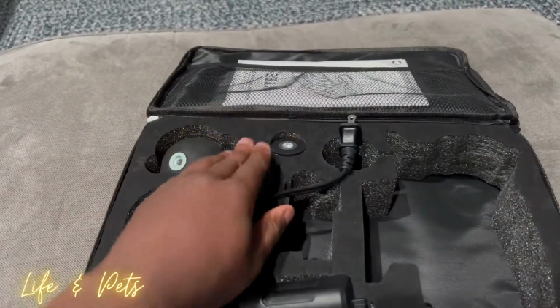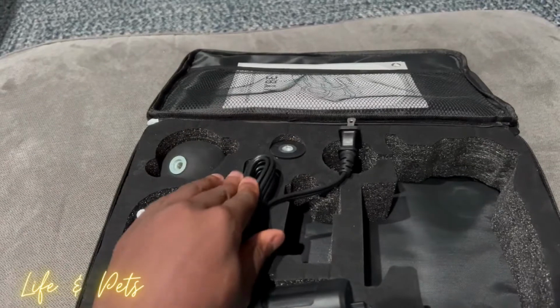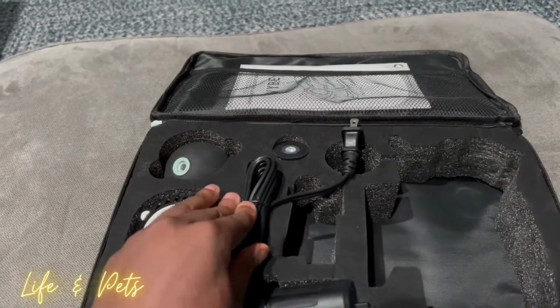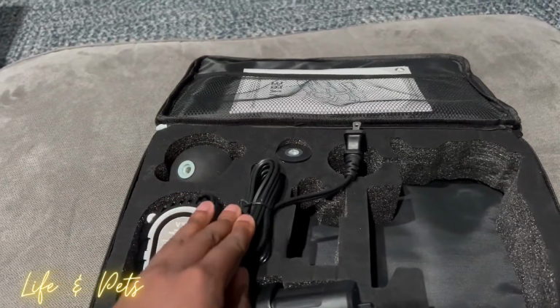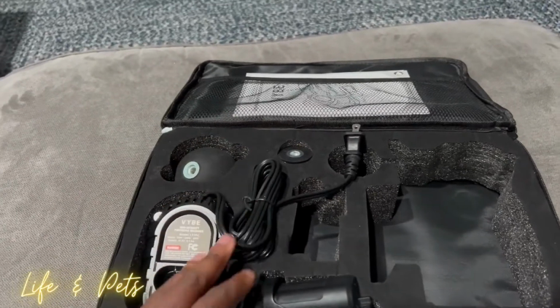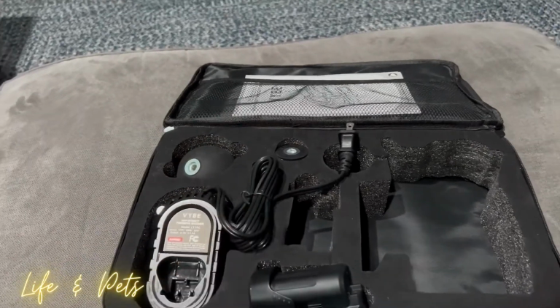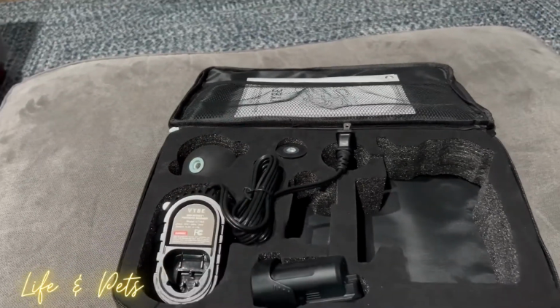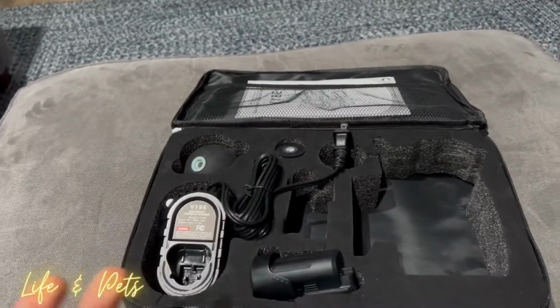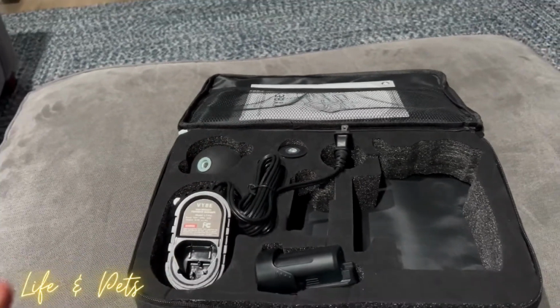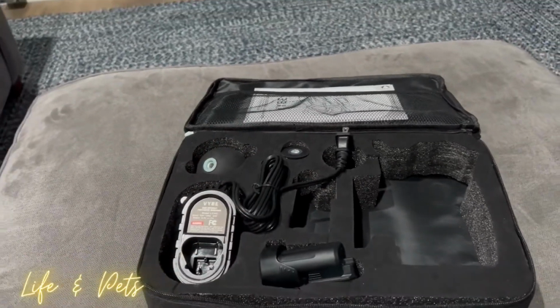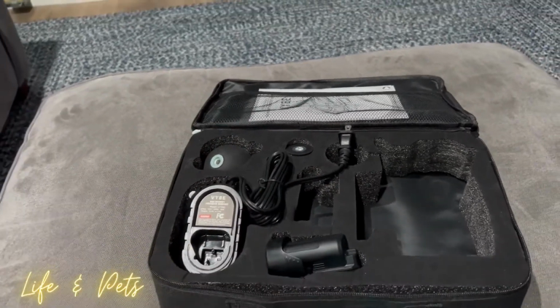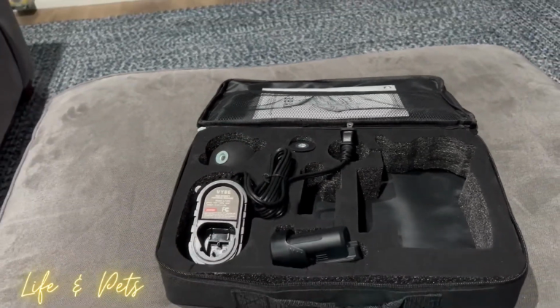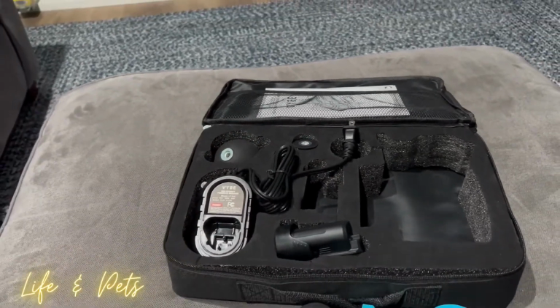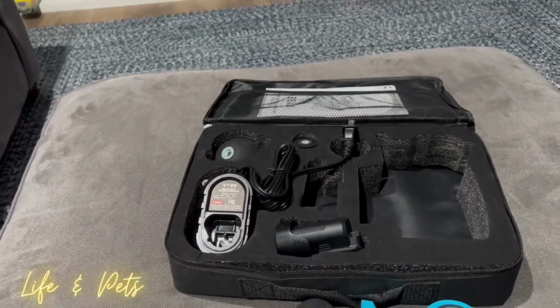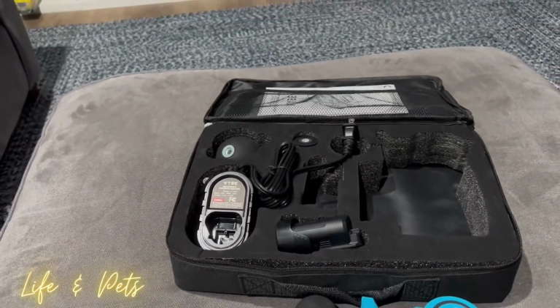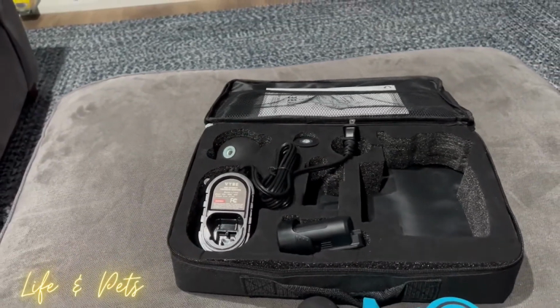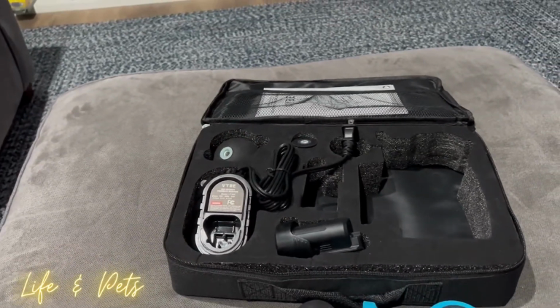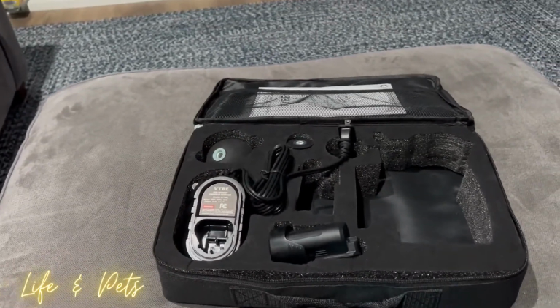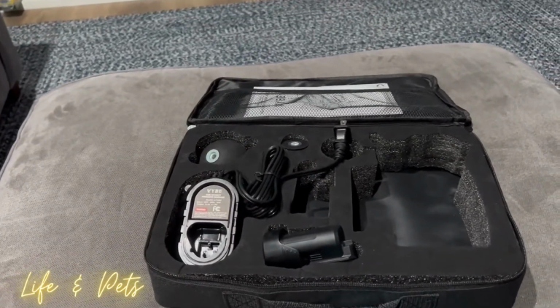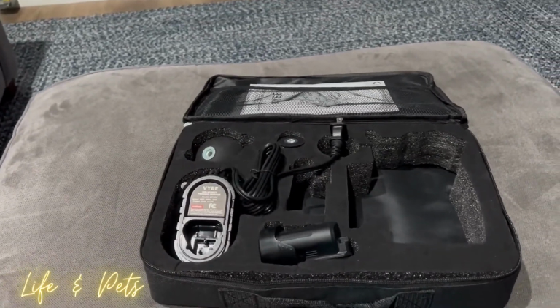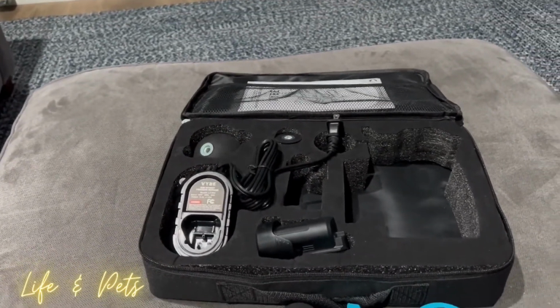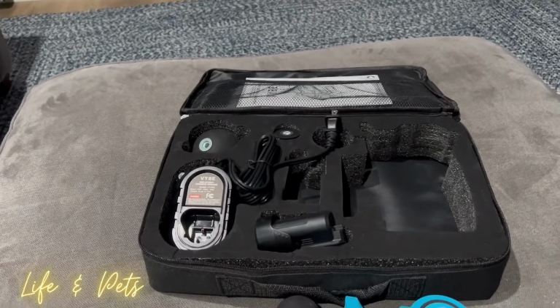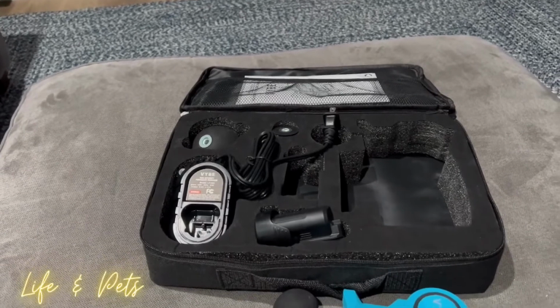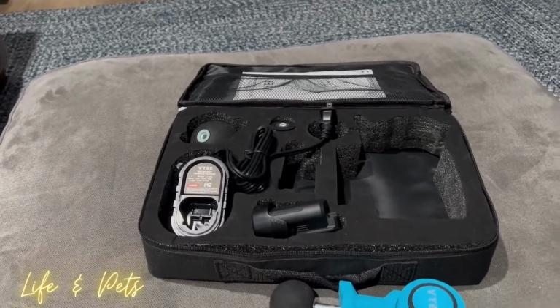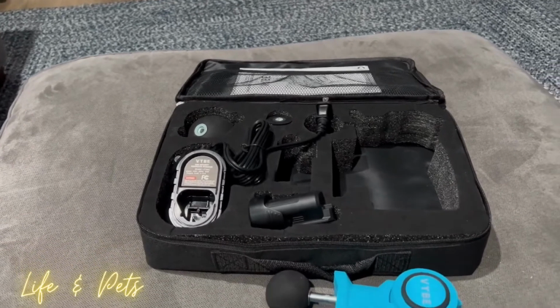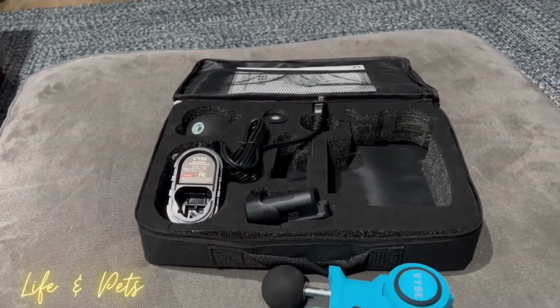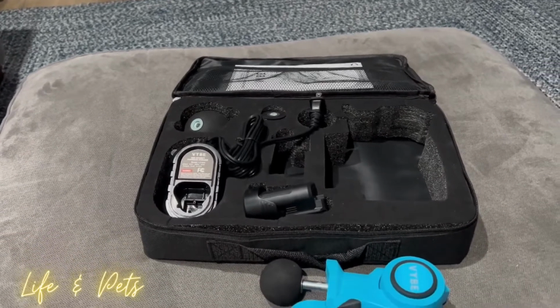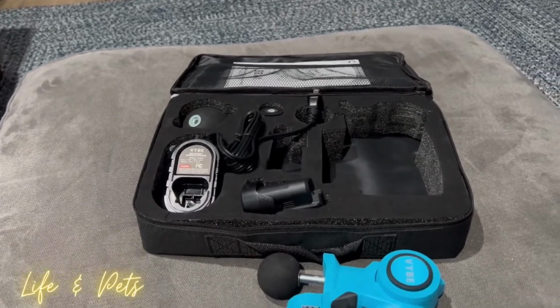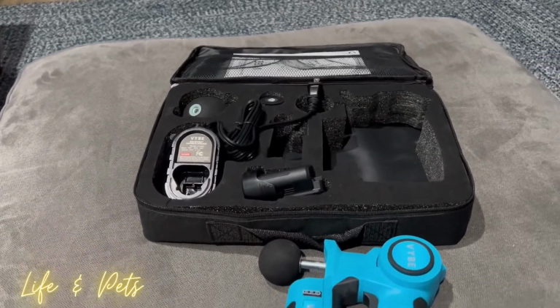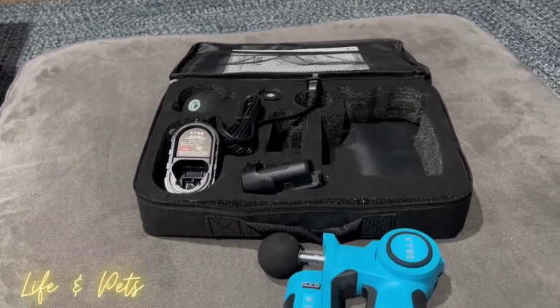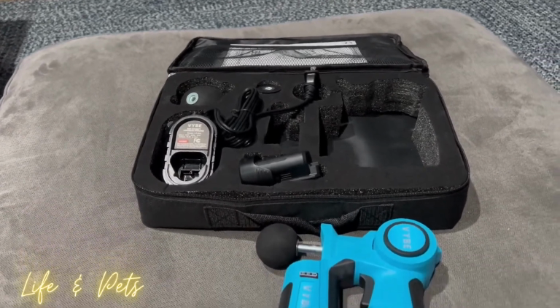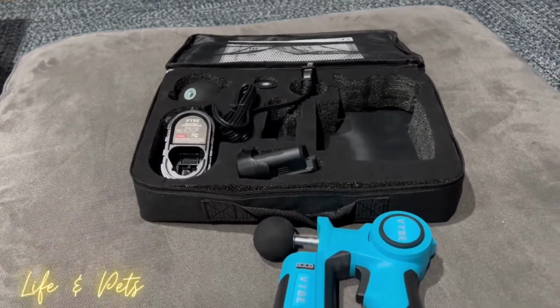Those two attachments are set up to kind of trigger or target a specific area that you are looking for.